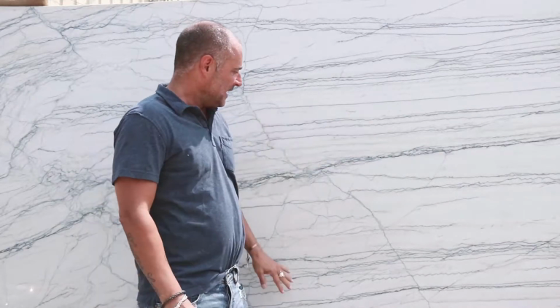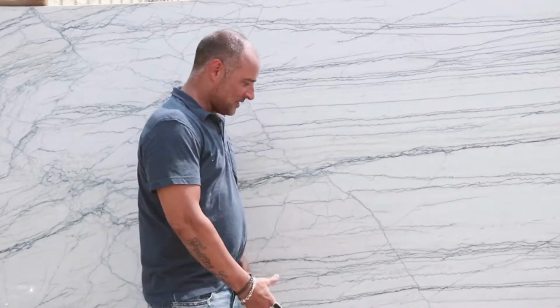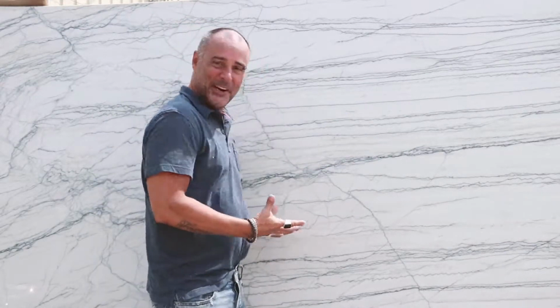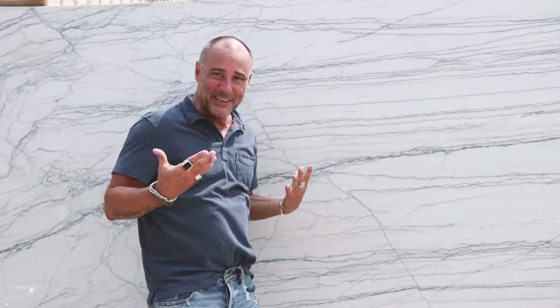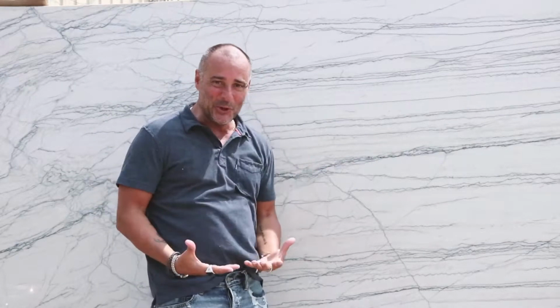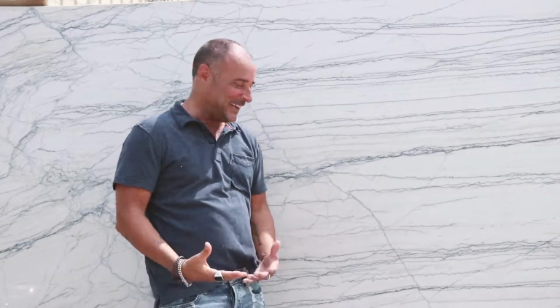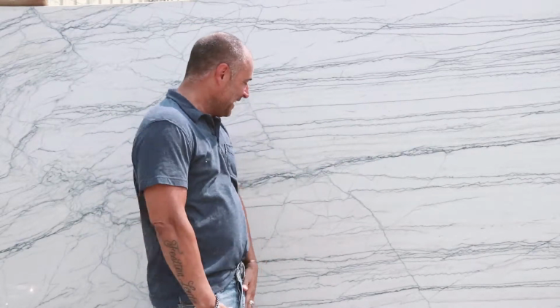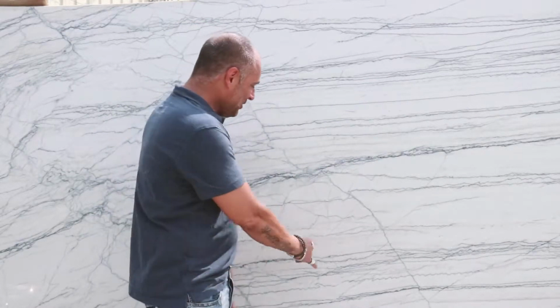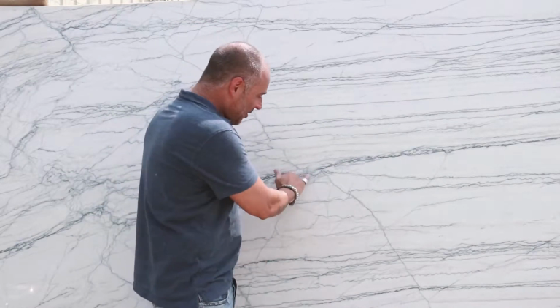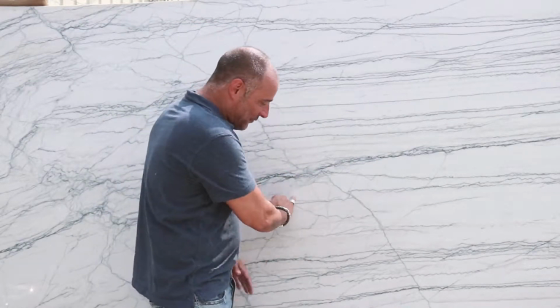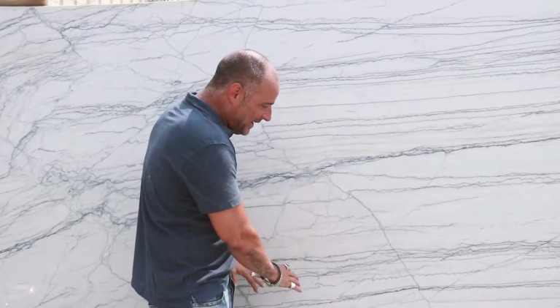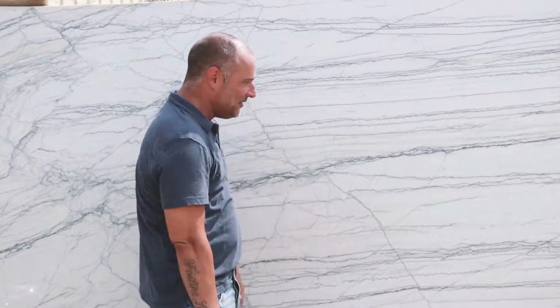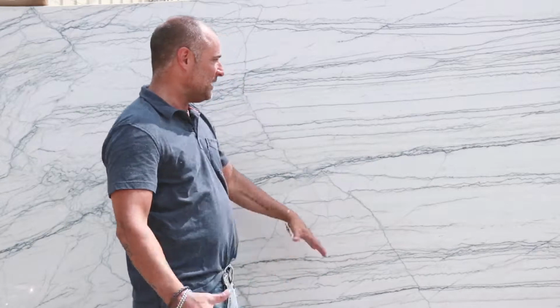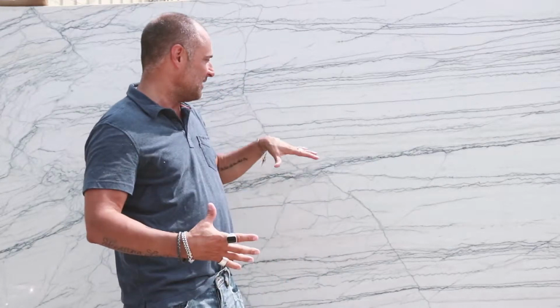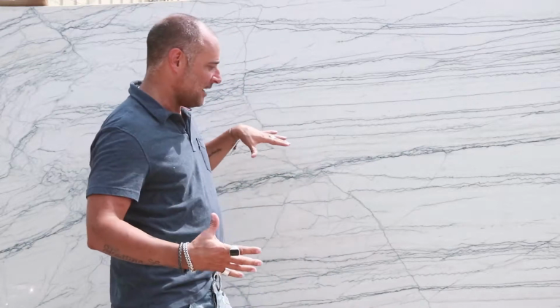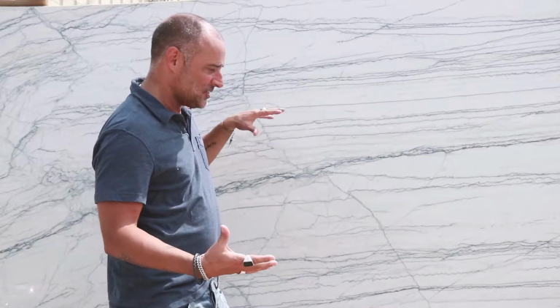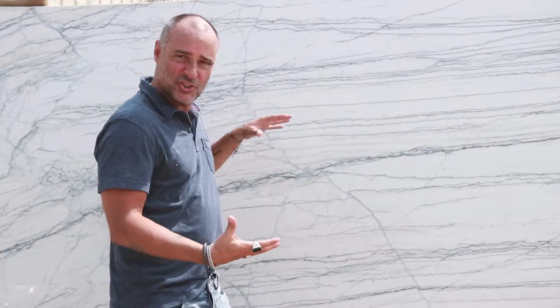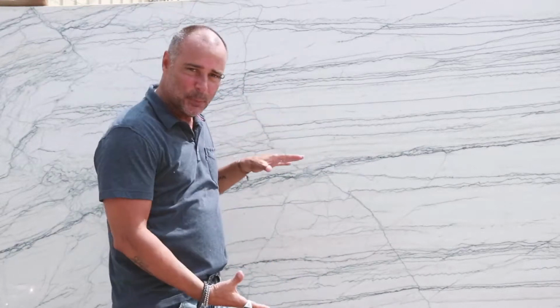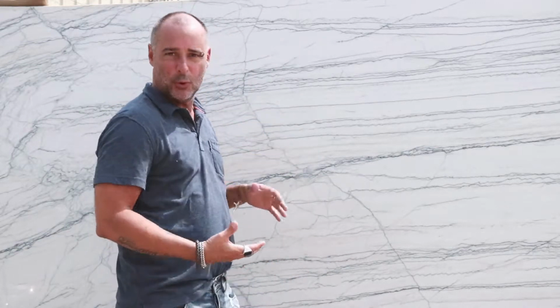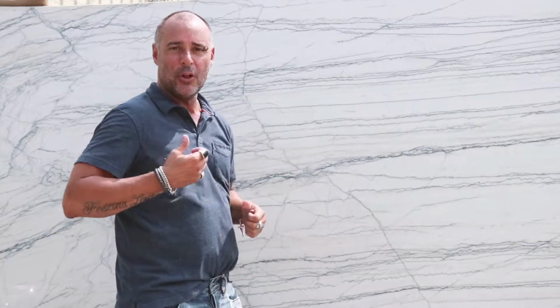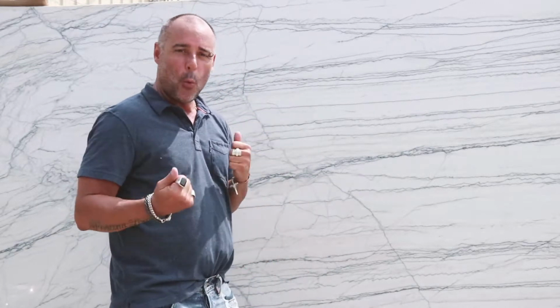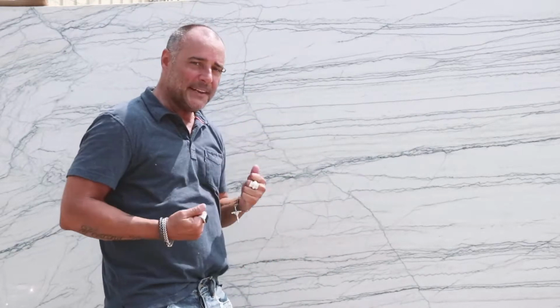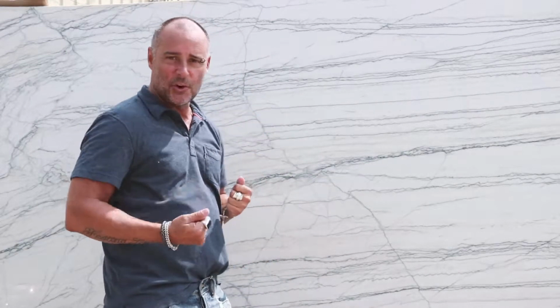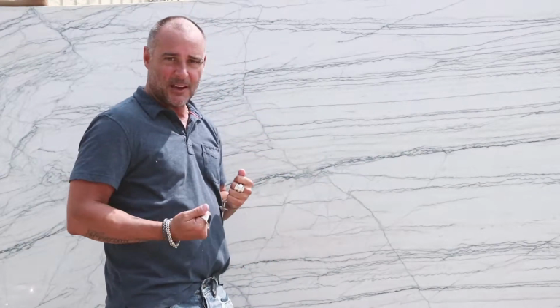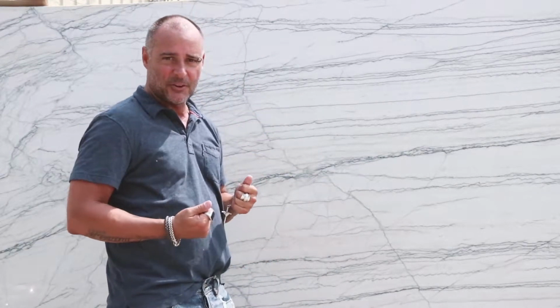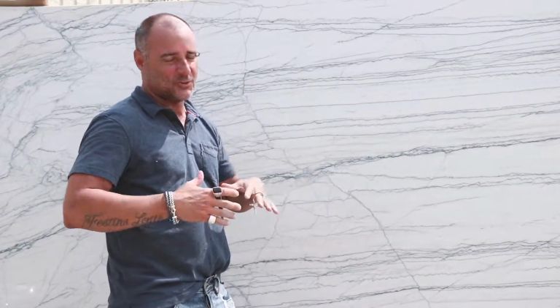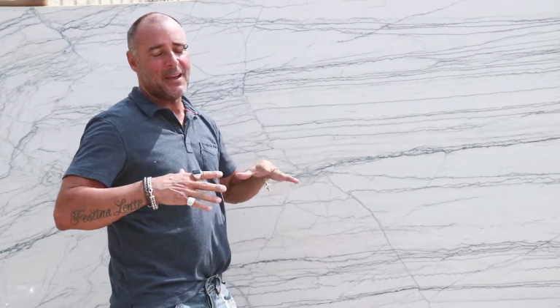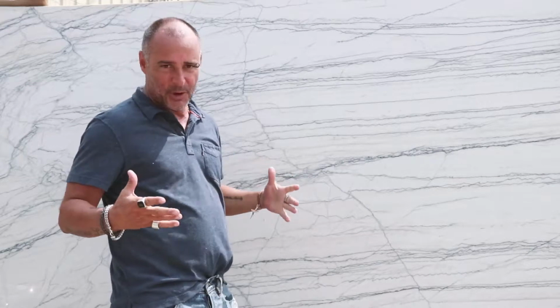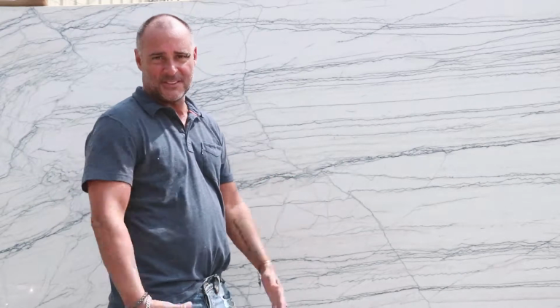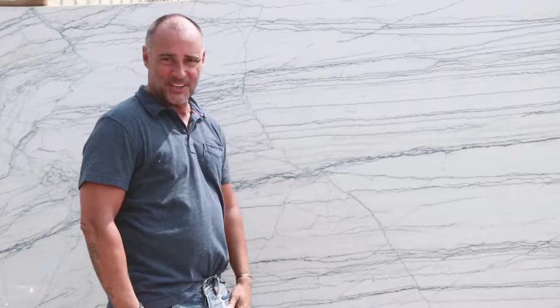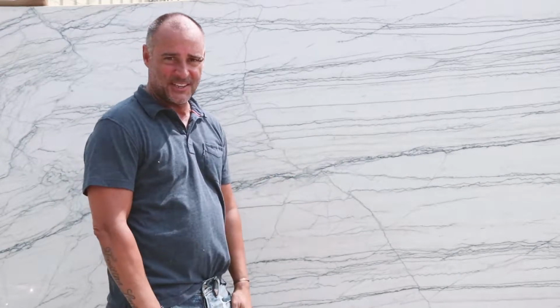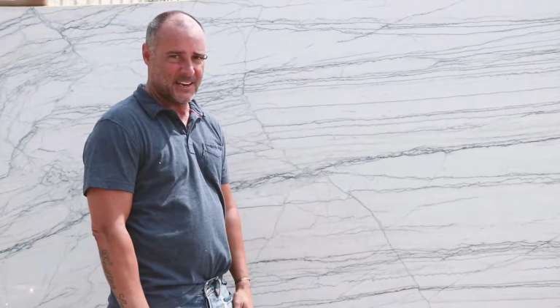It's extremely cool looking. You get all these veinings — just super cool whites and gray colors, which is what everybody wants in their kitchen these days.